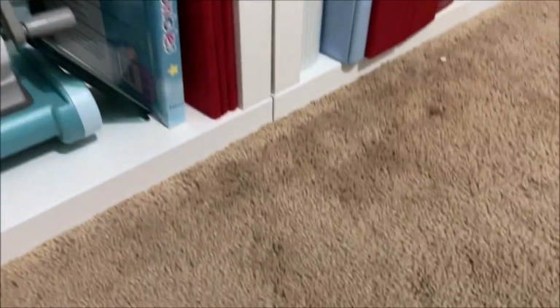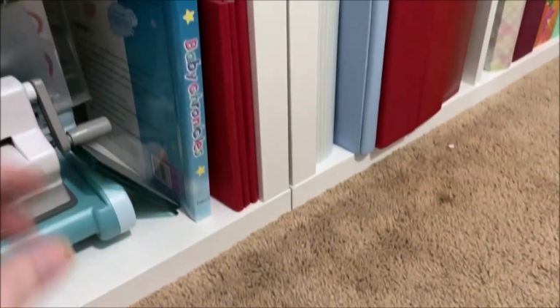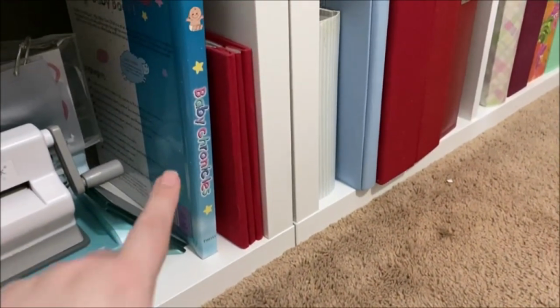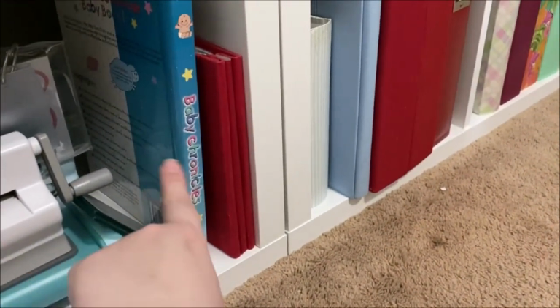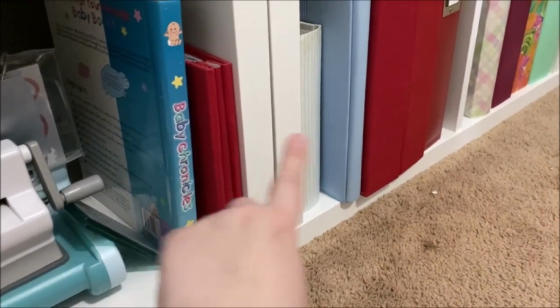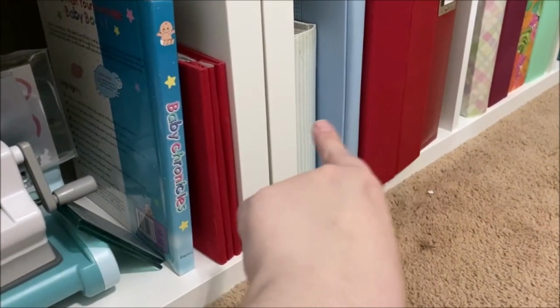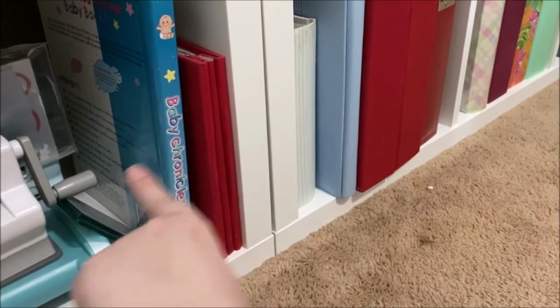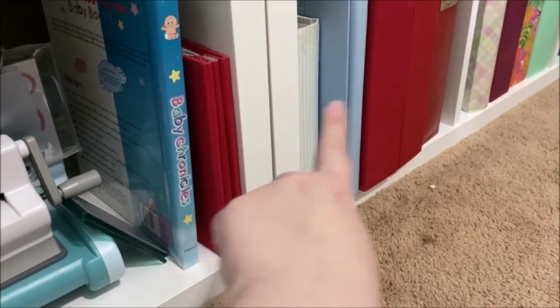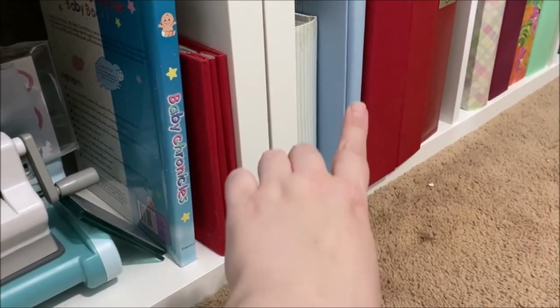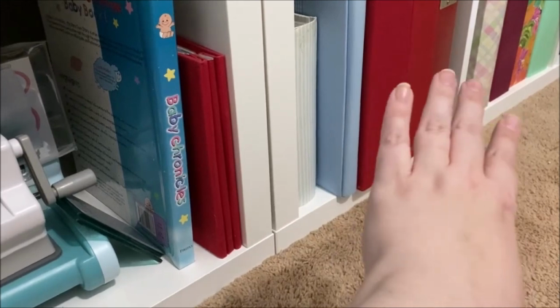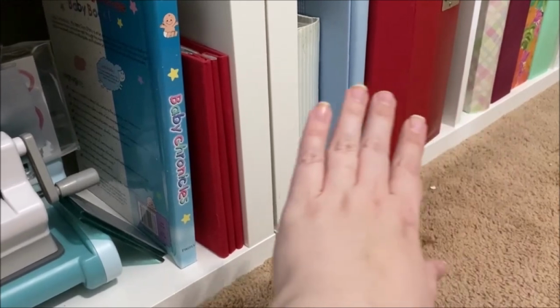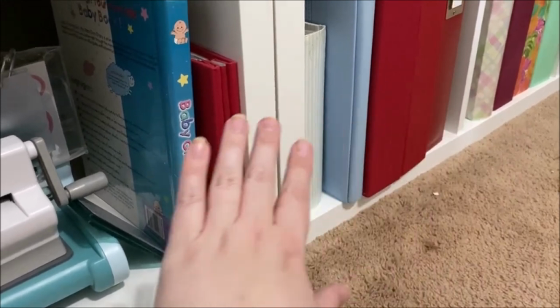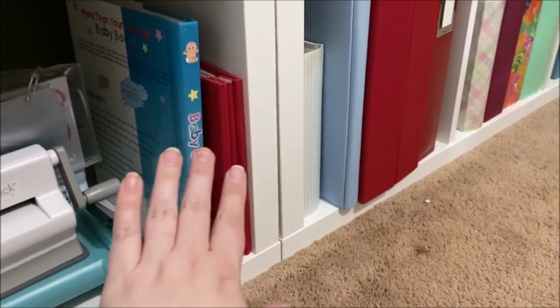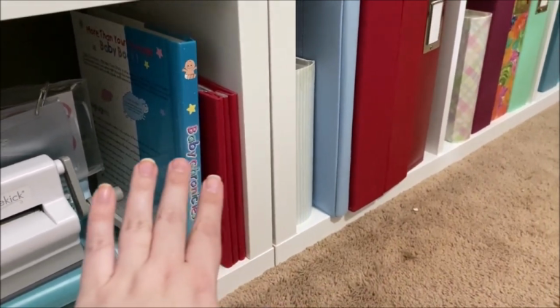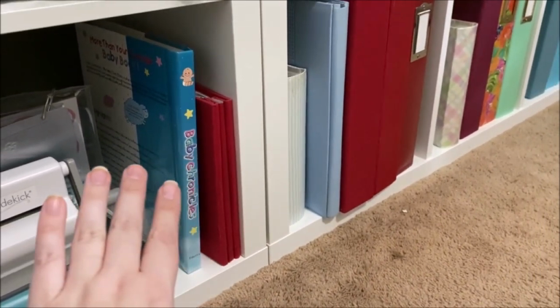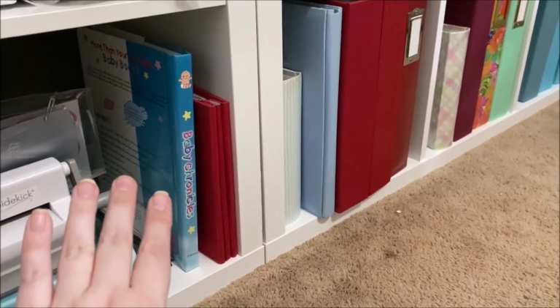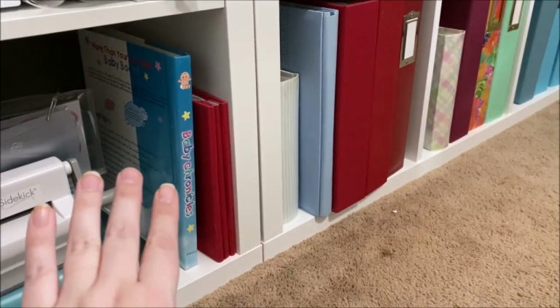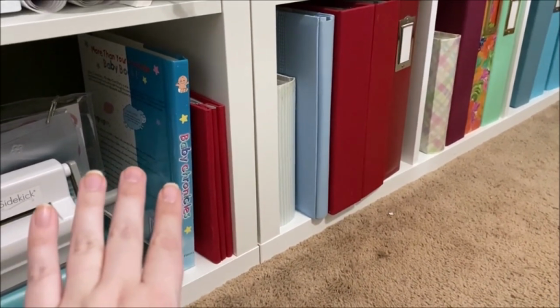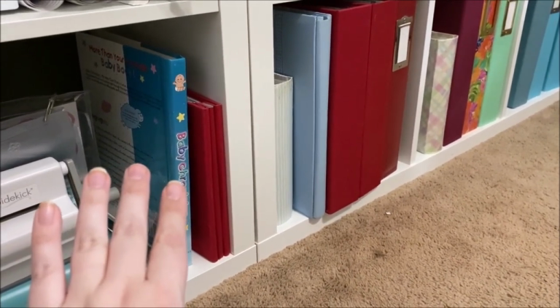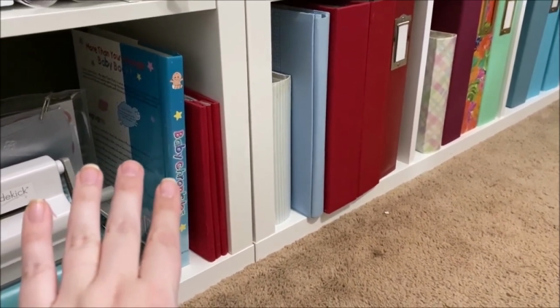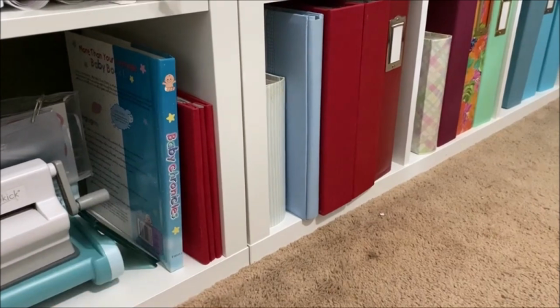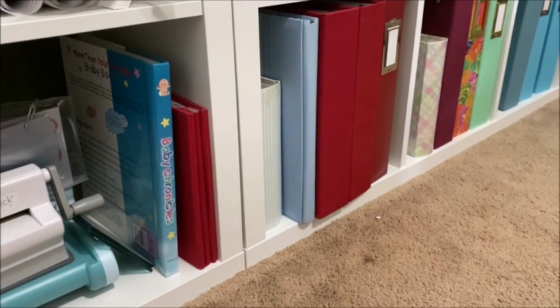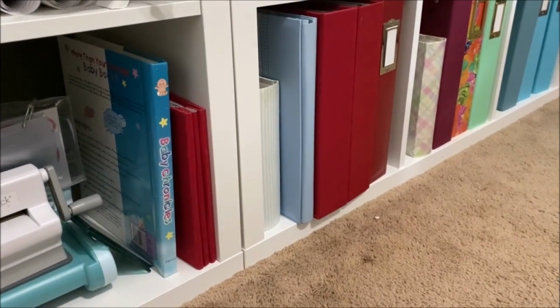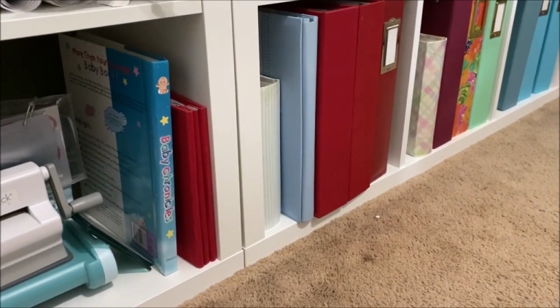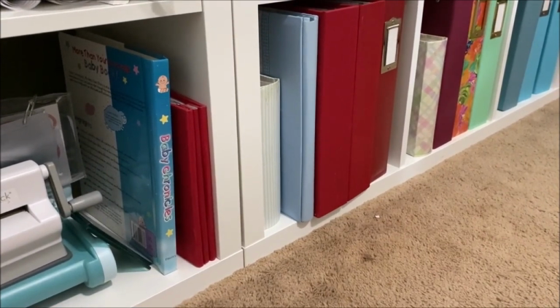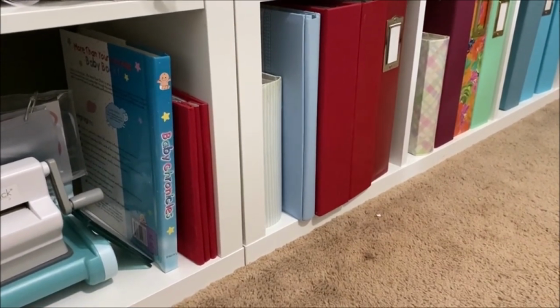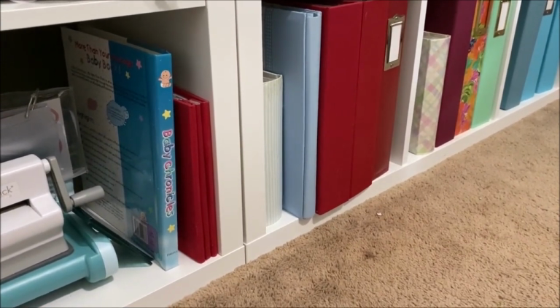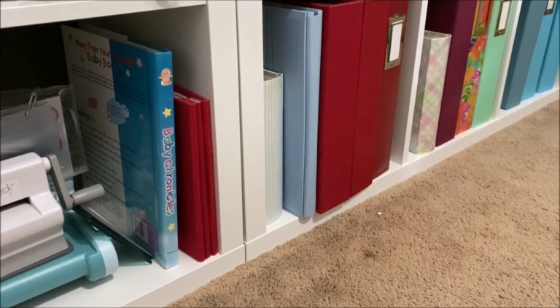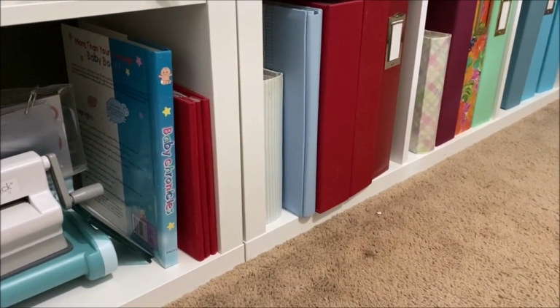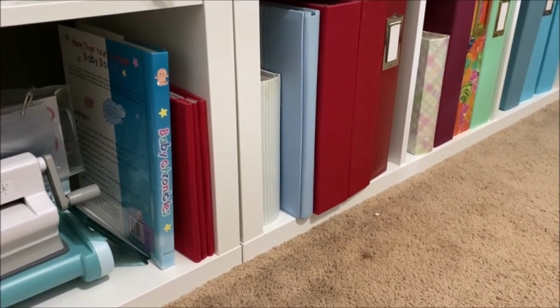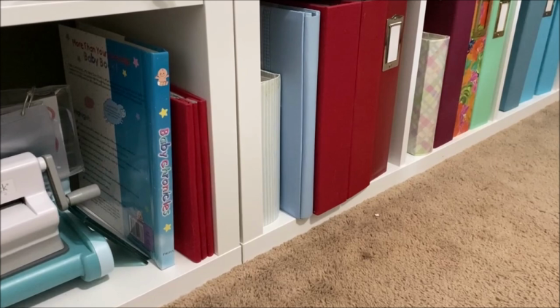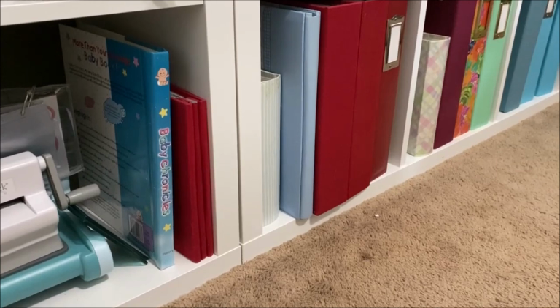These are my son Alex's baby books — his shelf has extended a little further into the one next to it because he's the oldest and just has more albums.